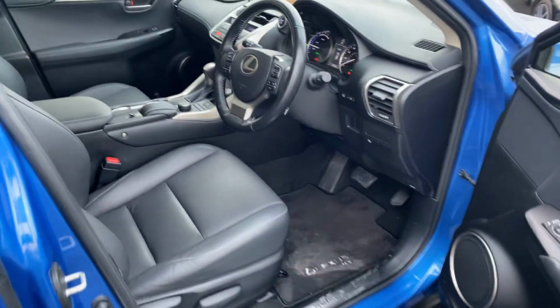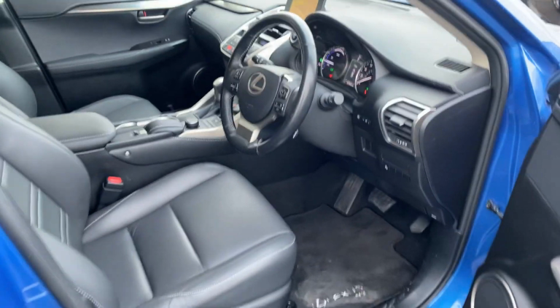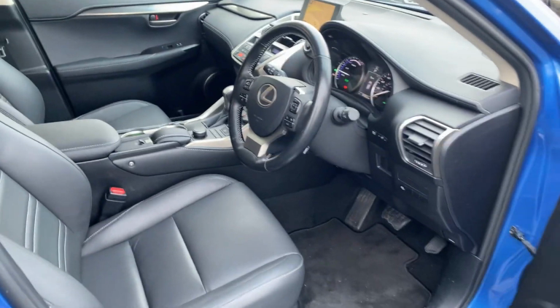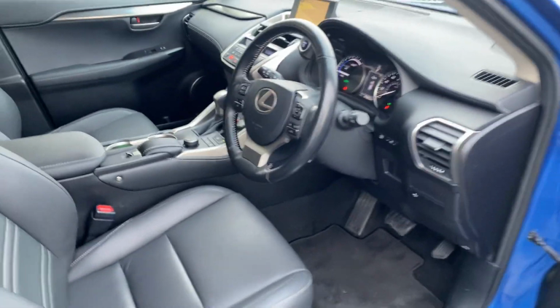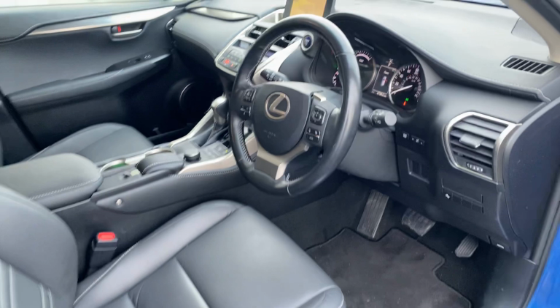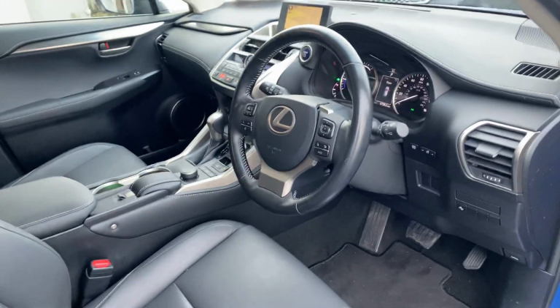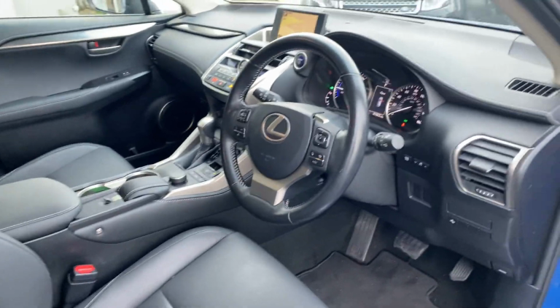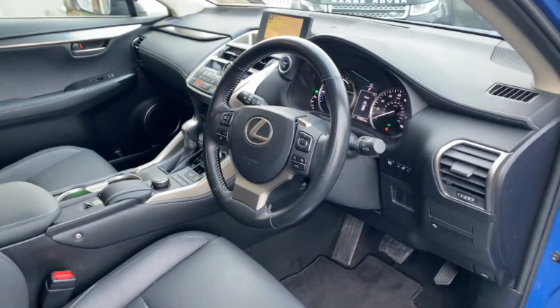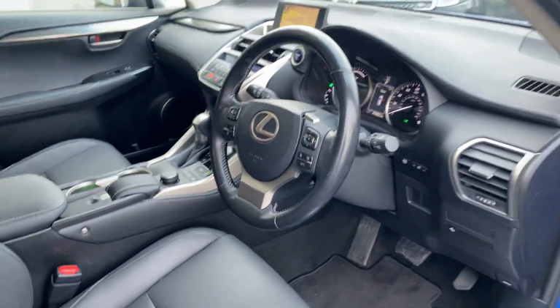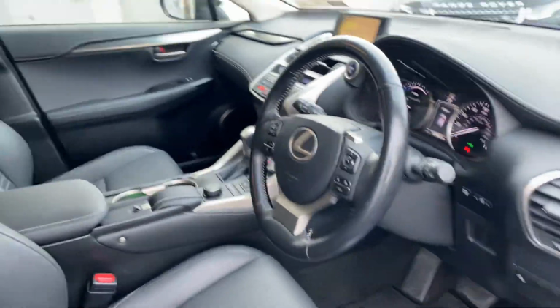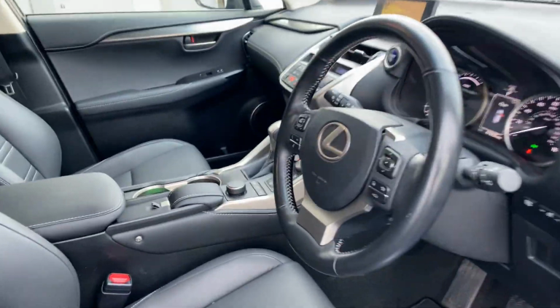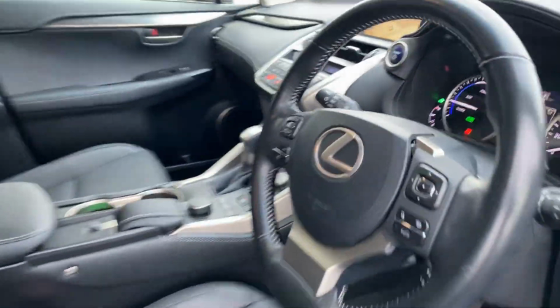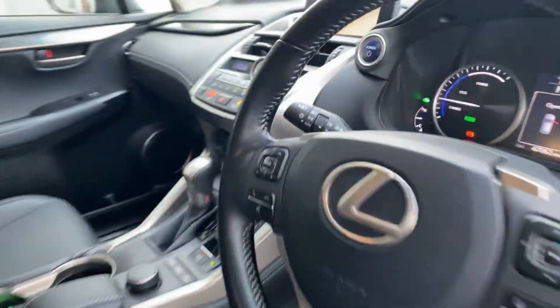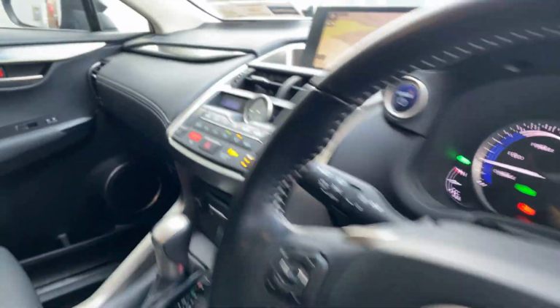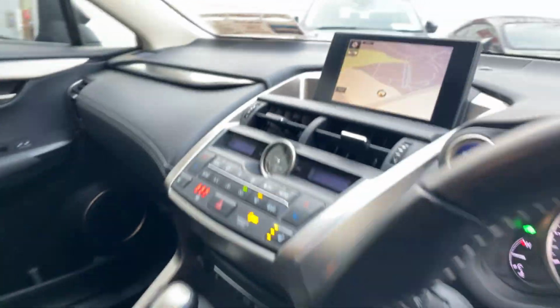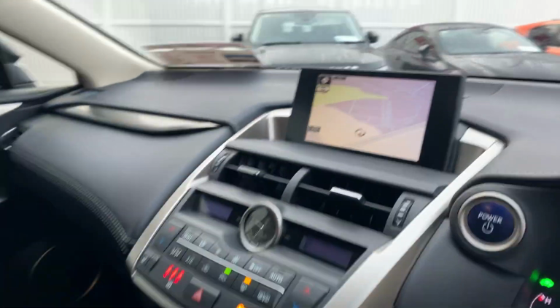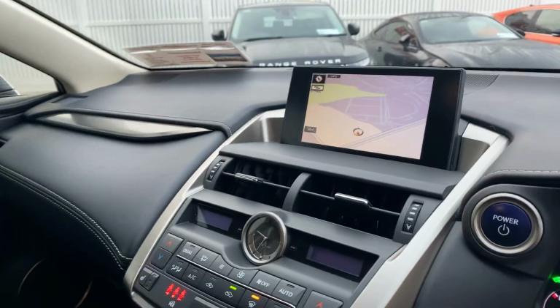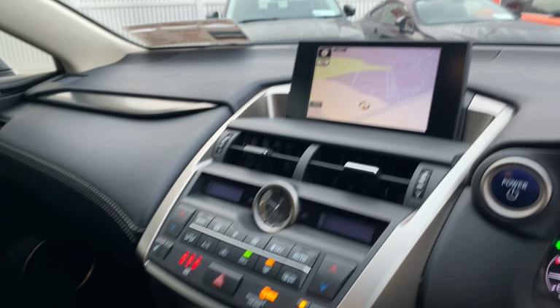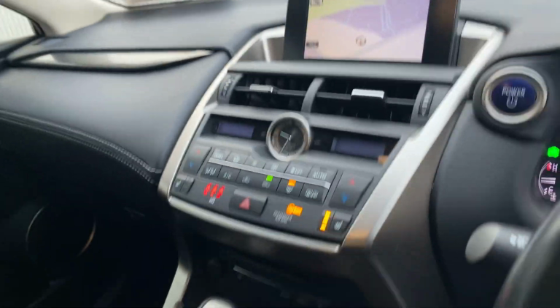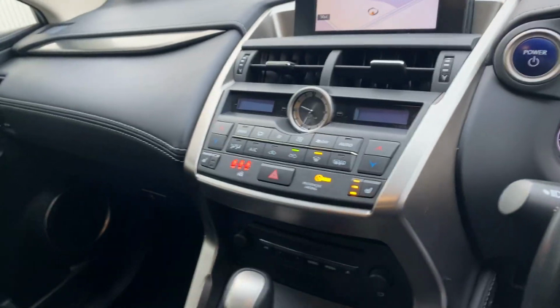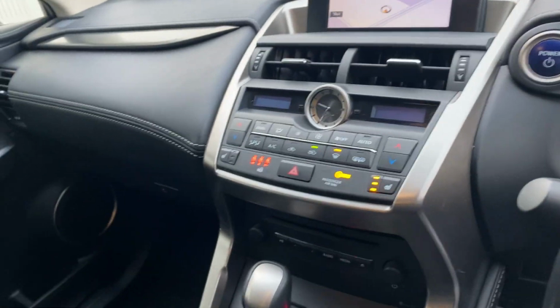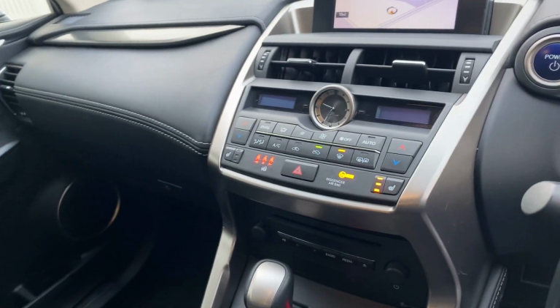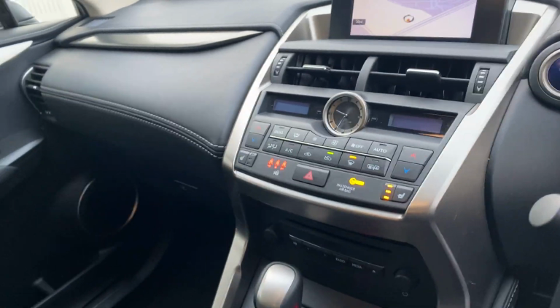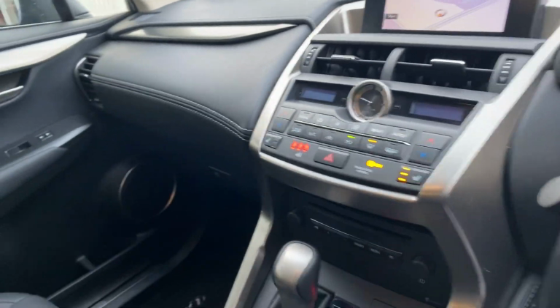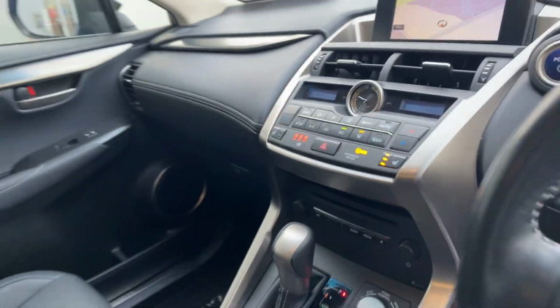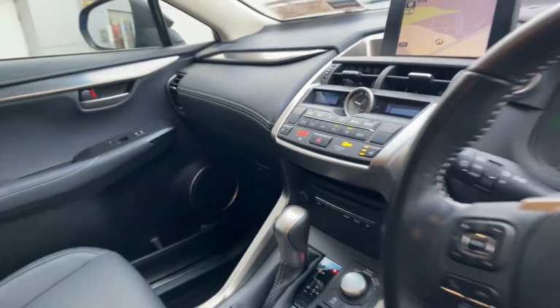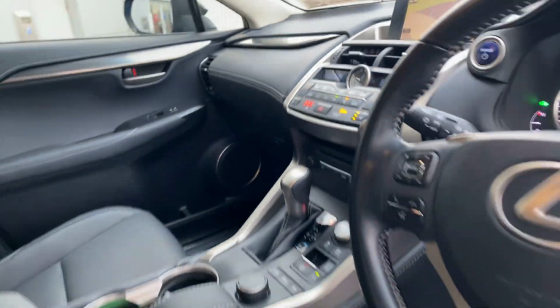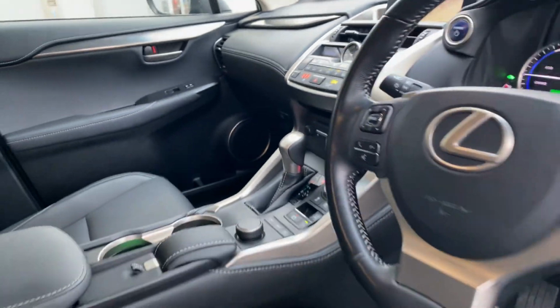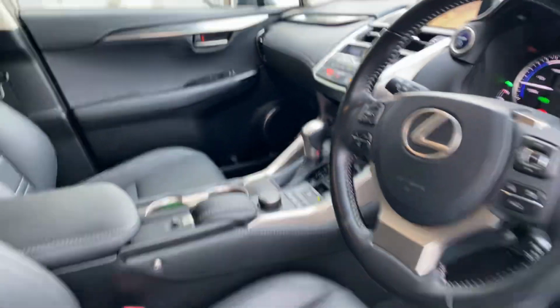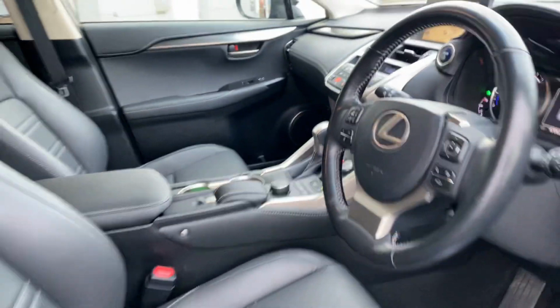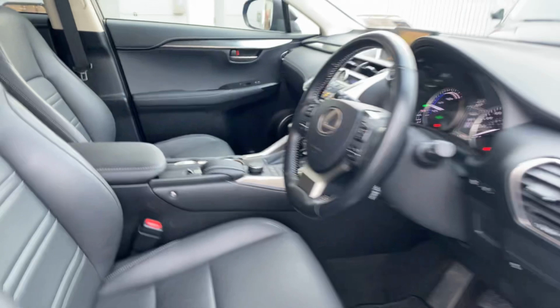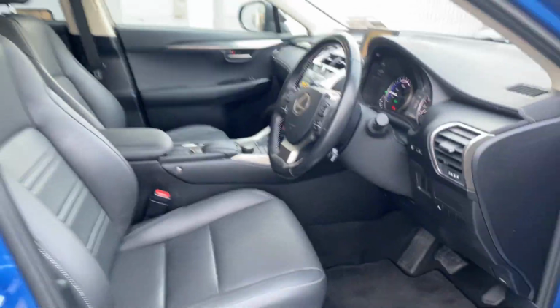Moving to the front, we have a multifunctional steering wheel with Lexus Safety Sense, satellite navigation, dual zone climatic air conditioning, heated seats for the front, and of course your automatic gearbox.